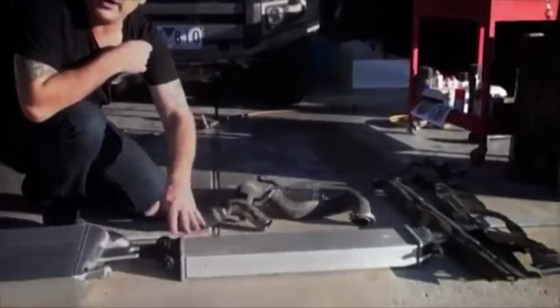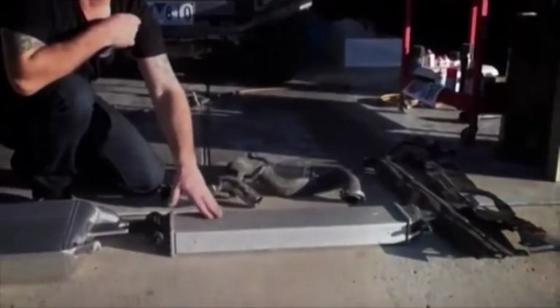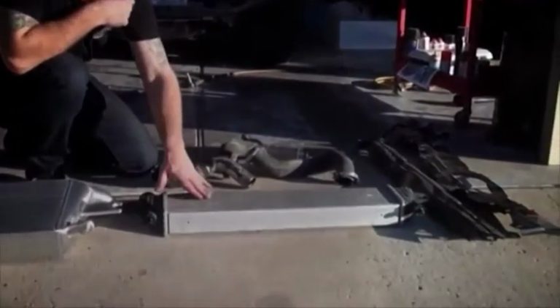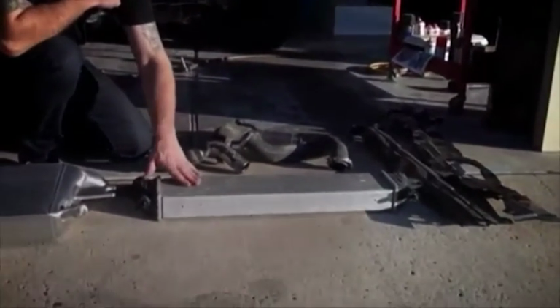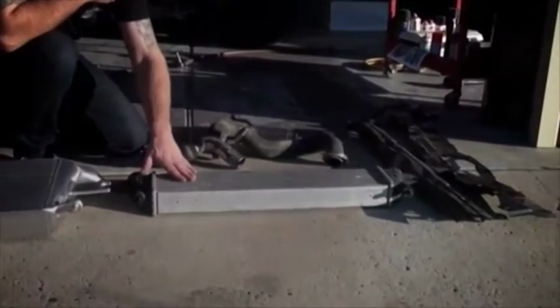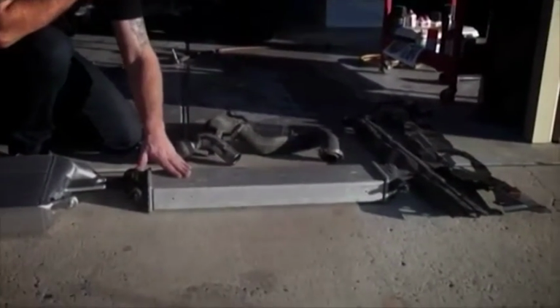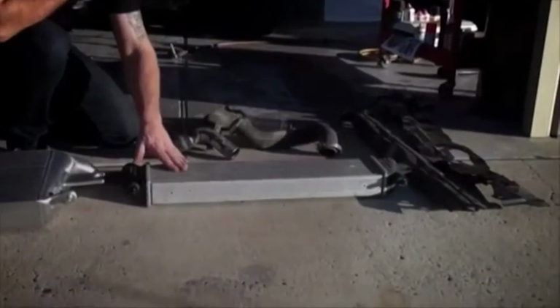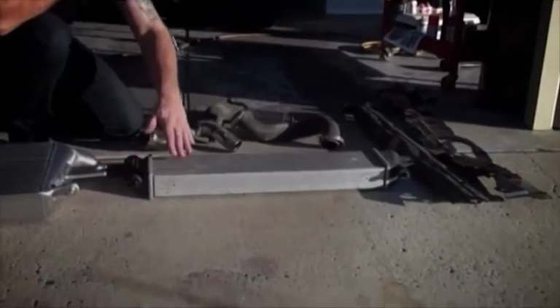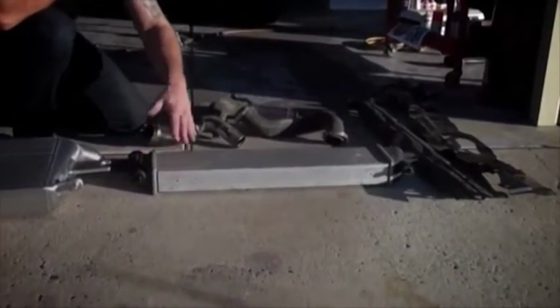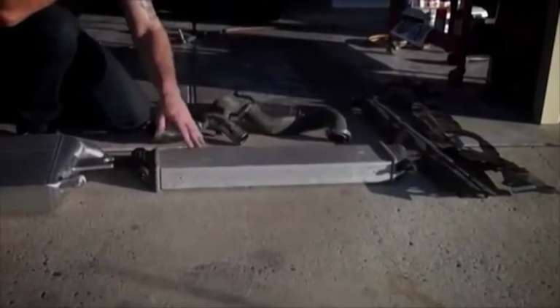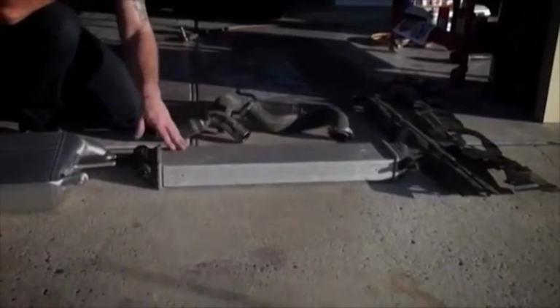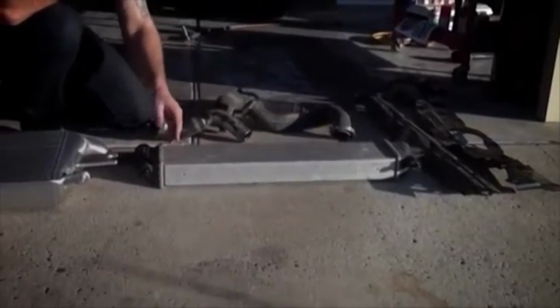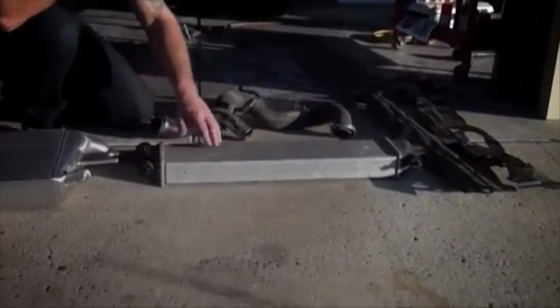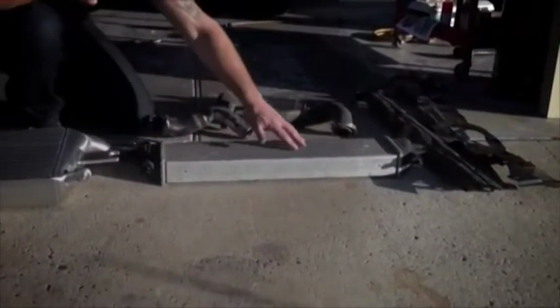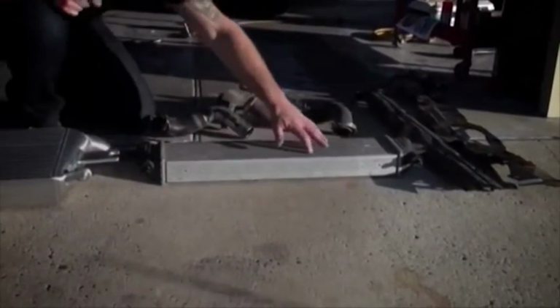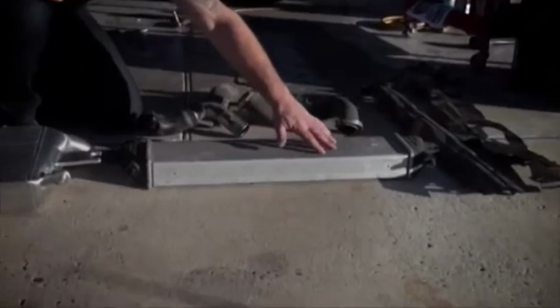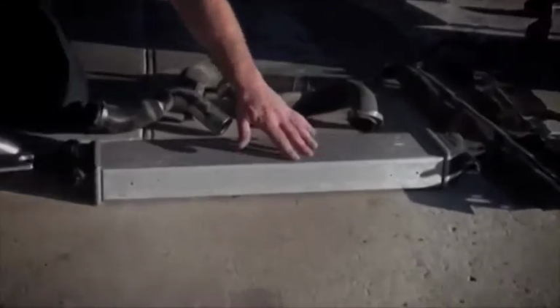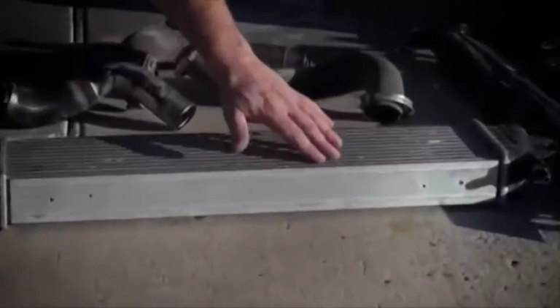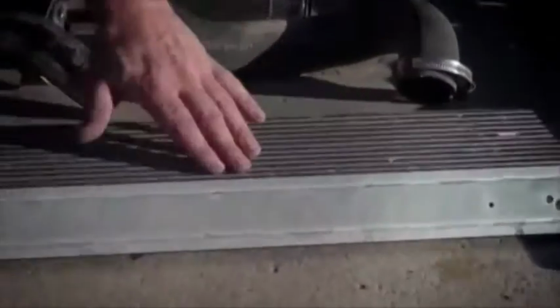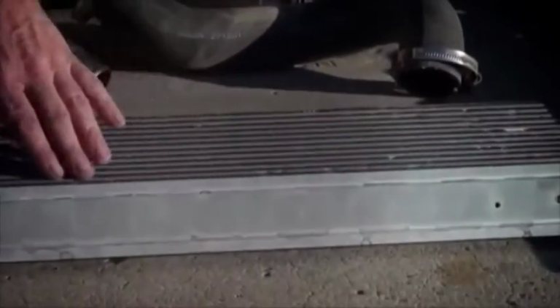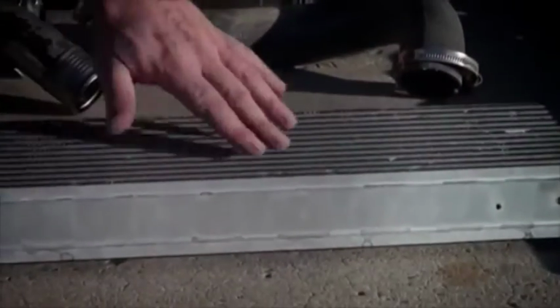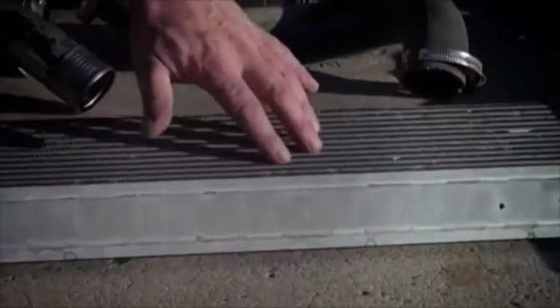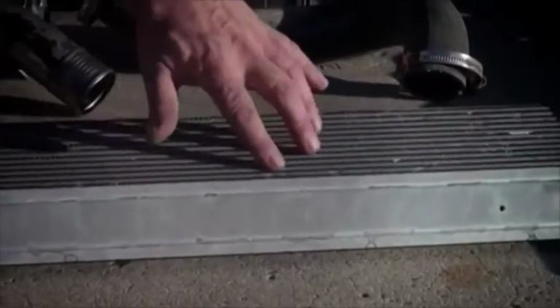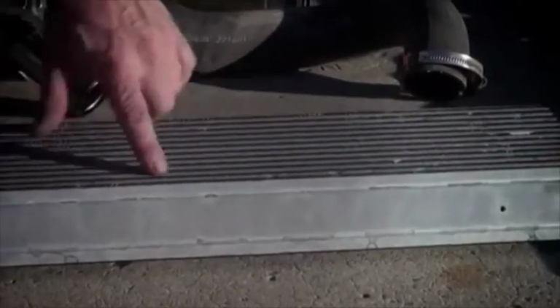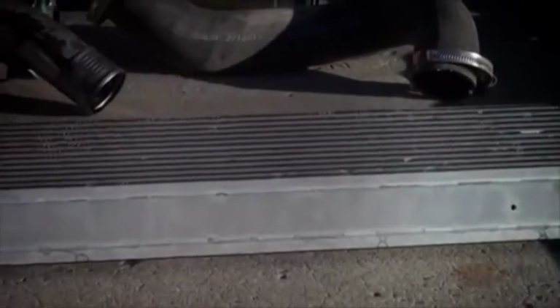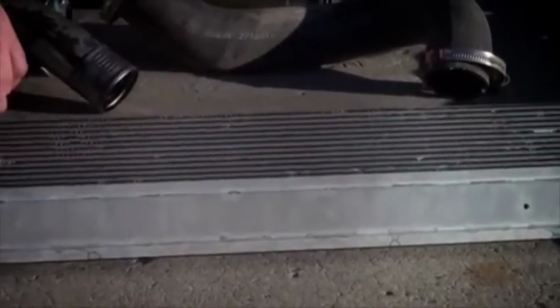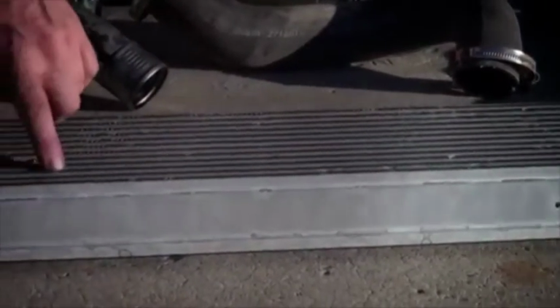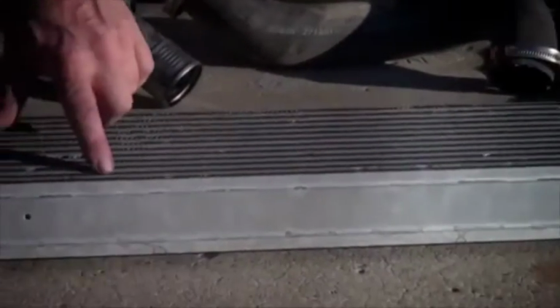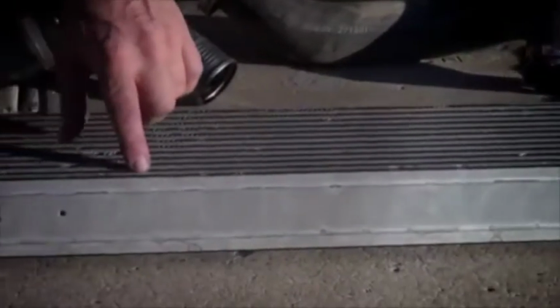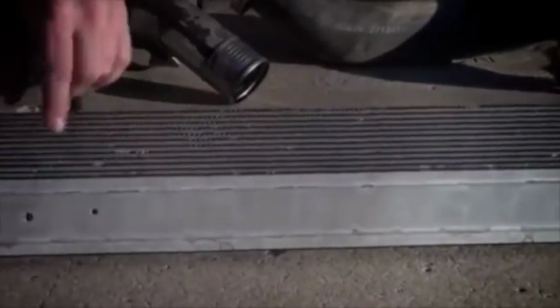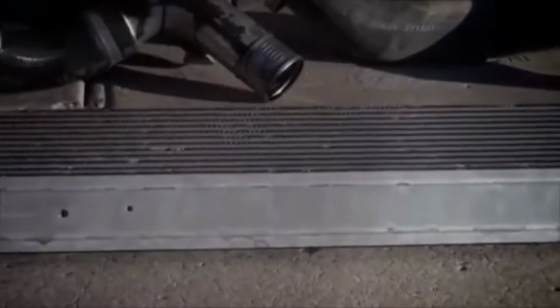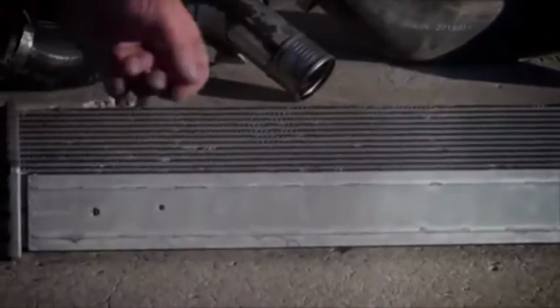it's damaged really easily by stones or any debris hitting the front of the vehicle. In an off-road situation you can see clearly here the dents in the tubes, and really they're caused by a very minor hit. It's quite efficient but it's really fragile and prone to damage.